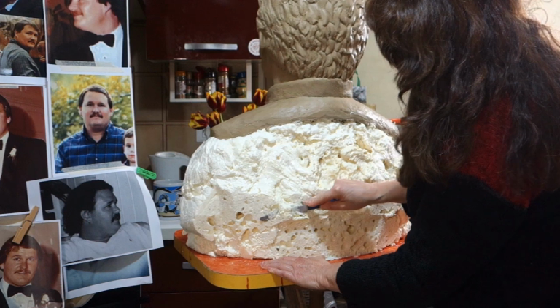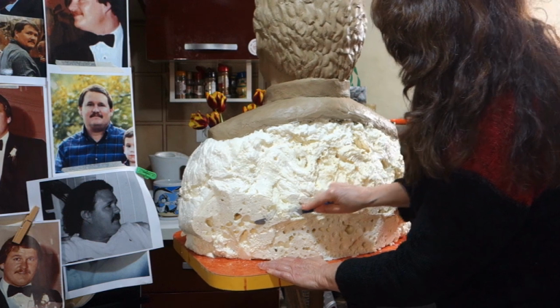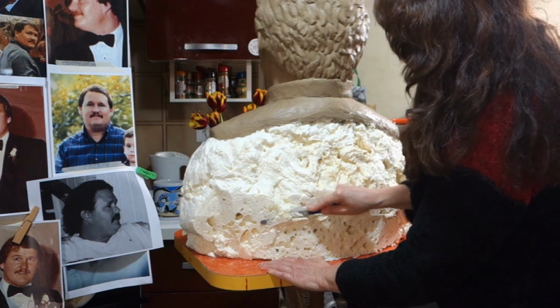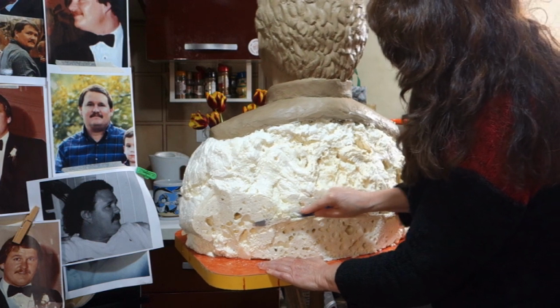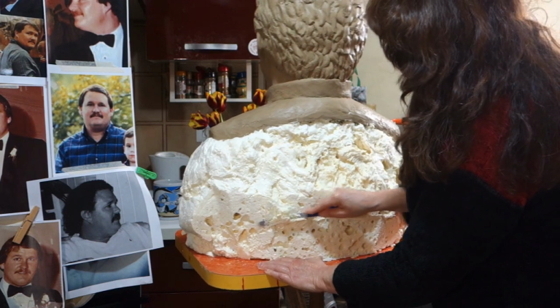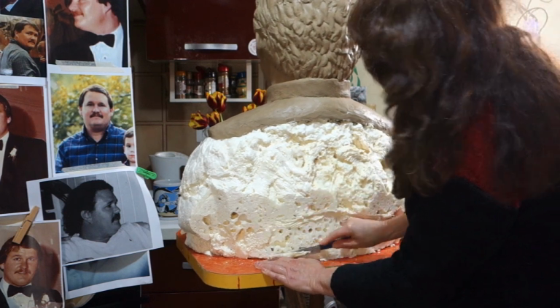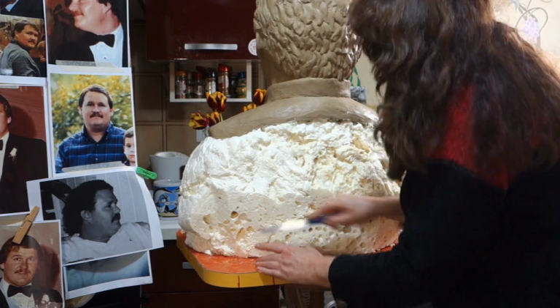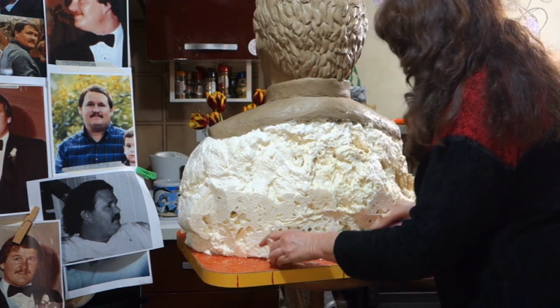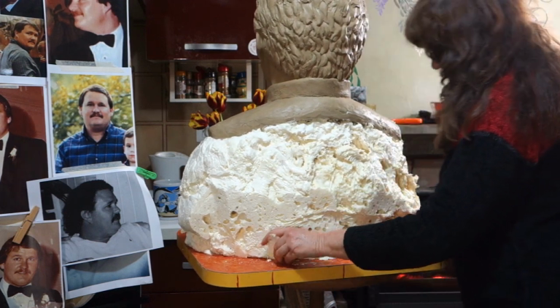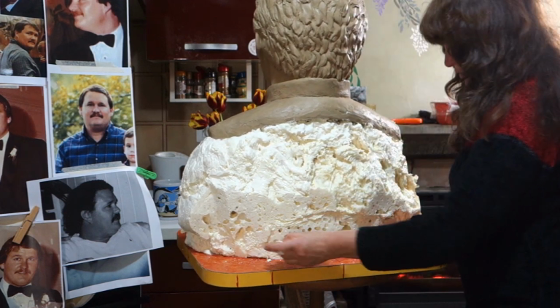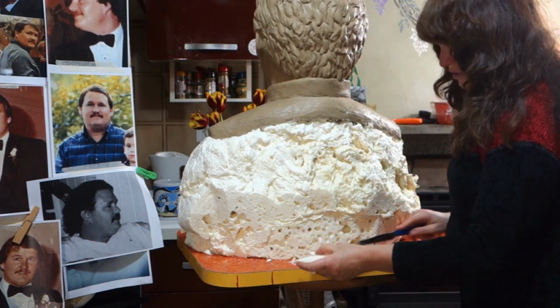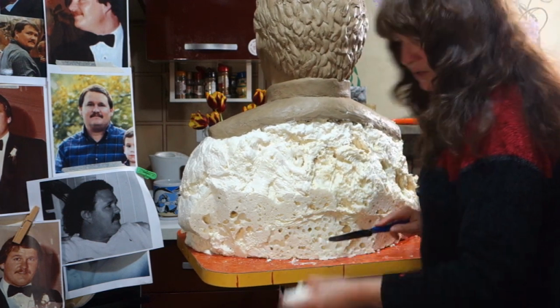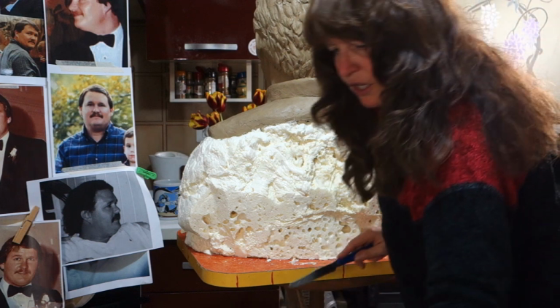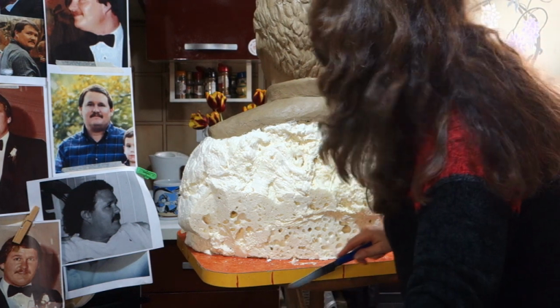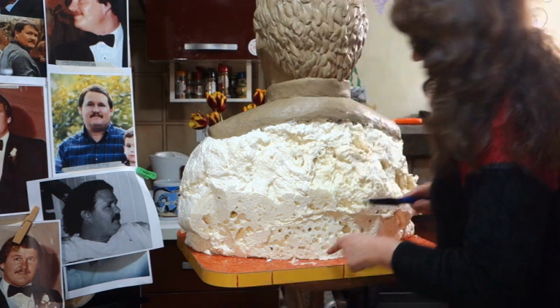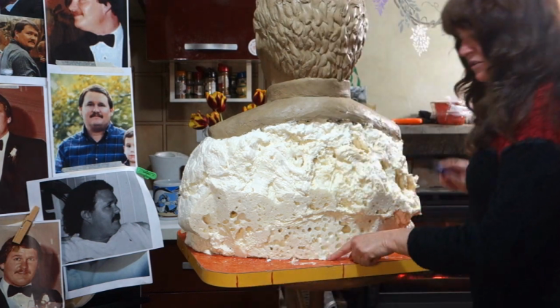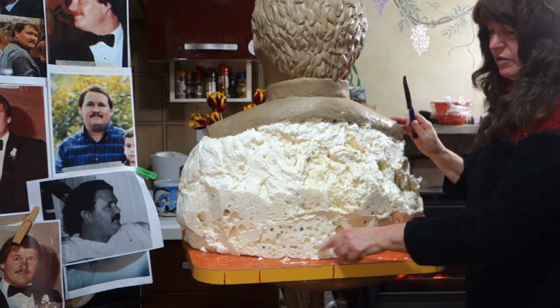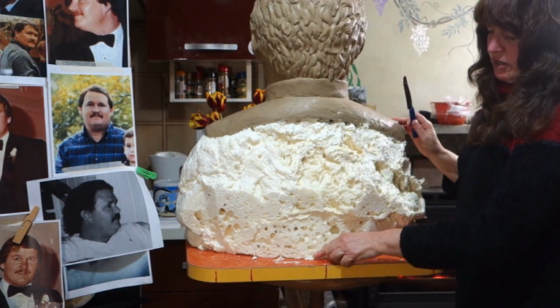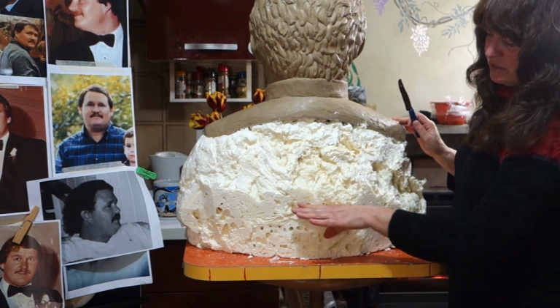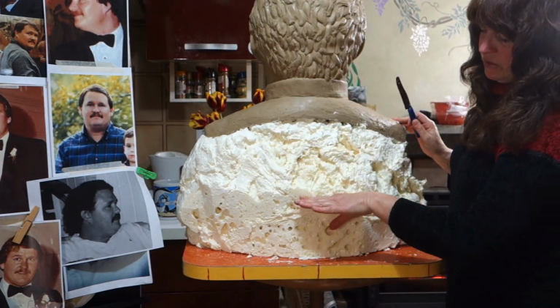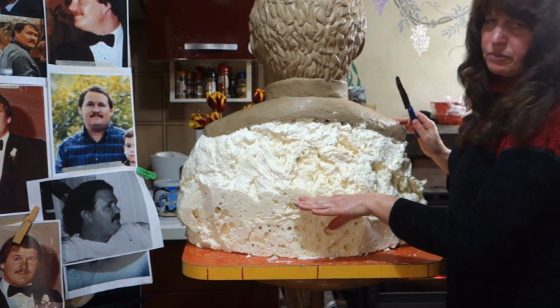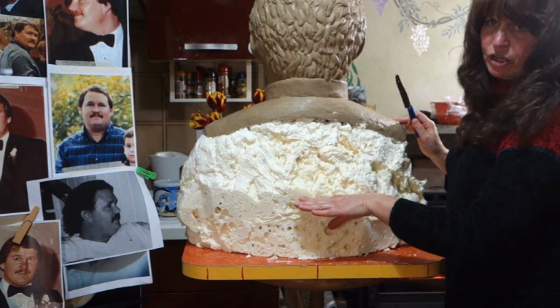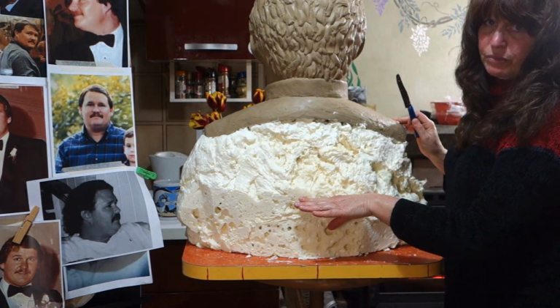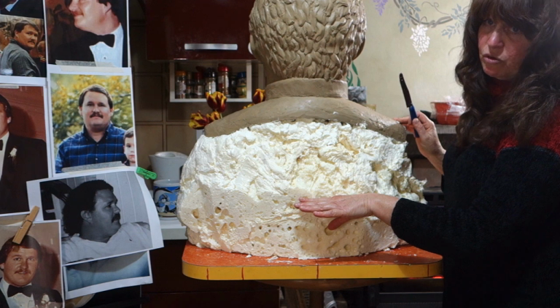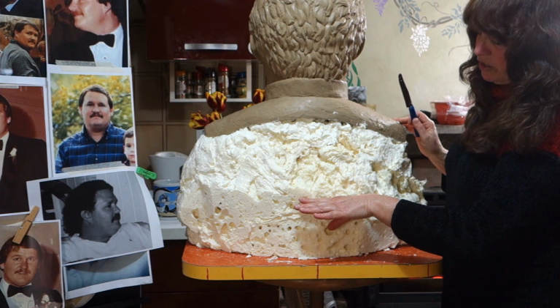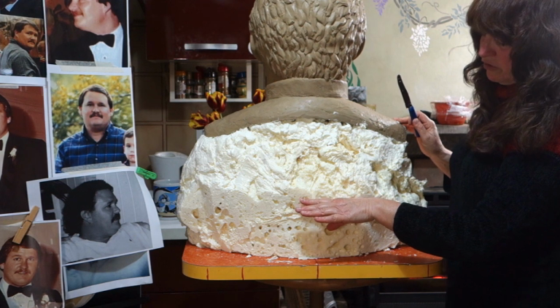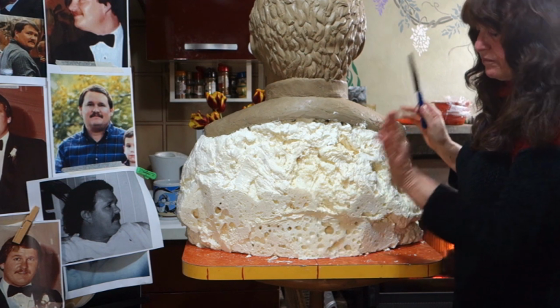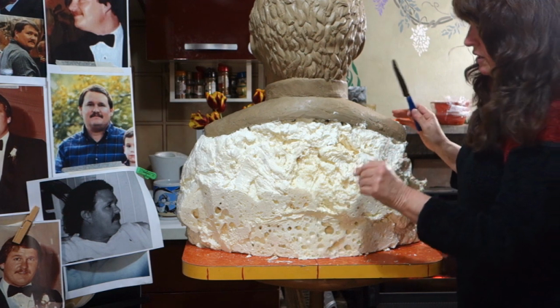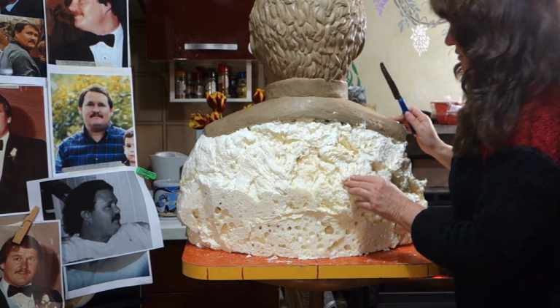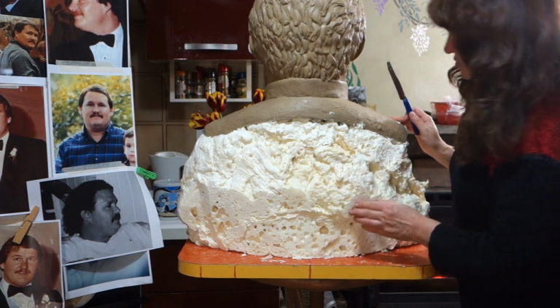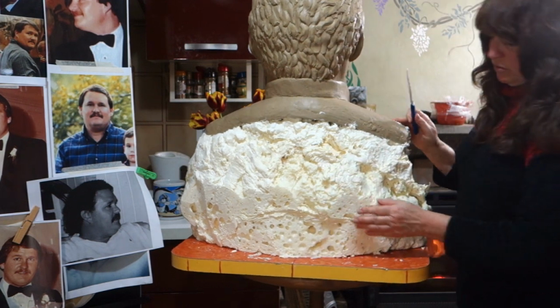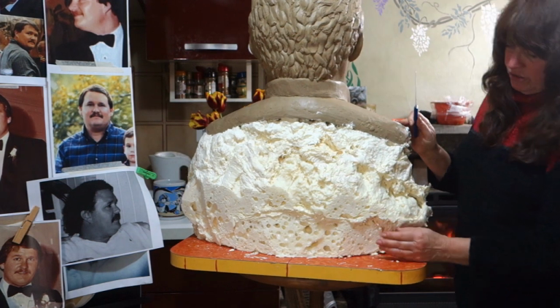Right now I'm going to follow along with the original curve line that I made here. Another reason I'm not worried about the bottom is because the client wants to stop the portrait here, making more of a square composition. So that's what we're going to do.